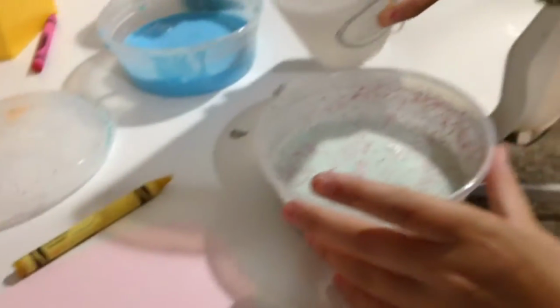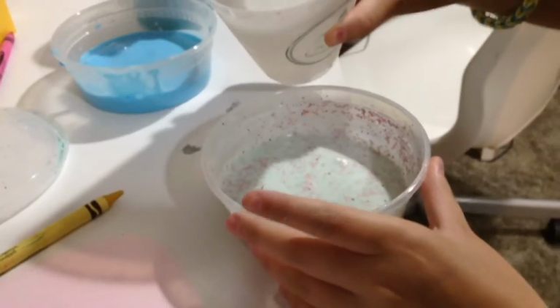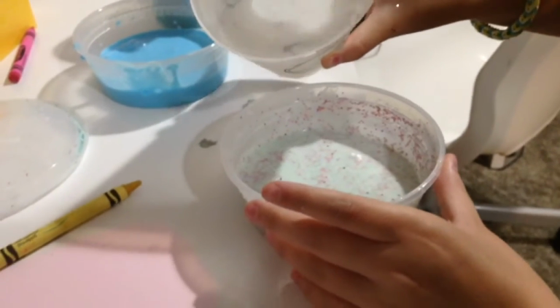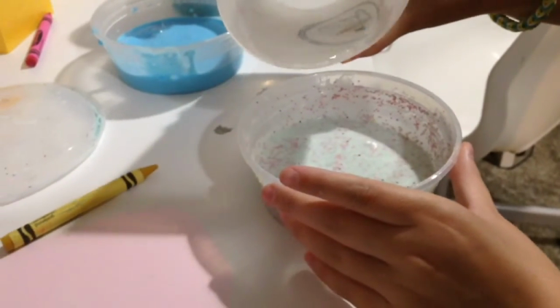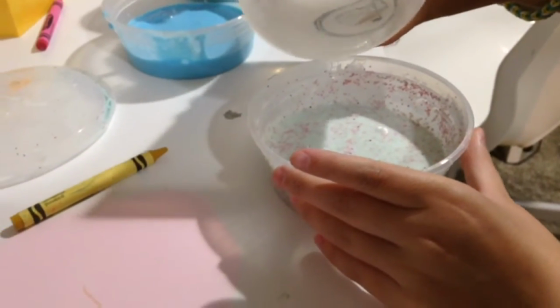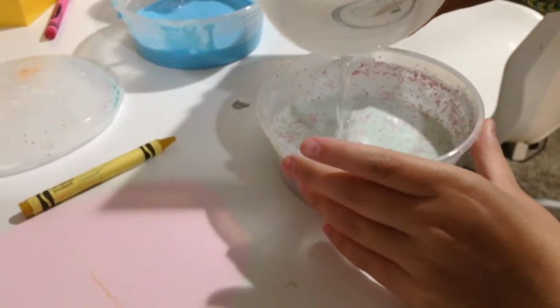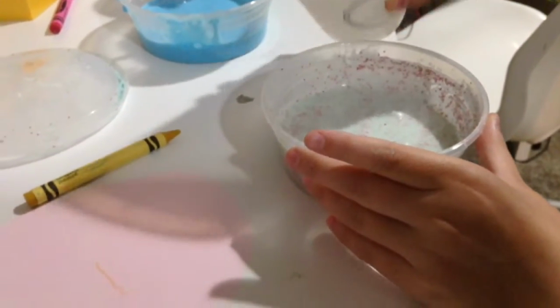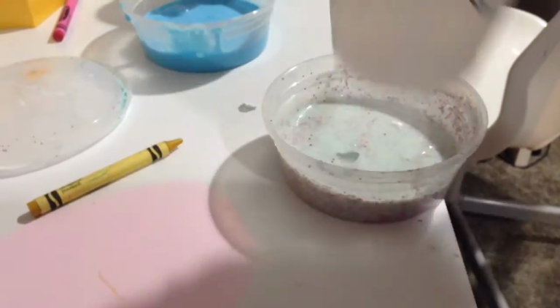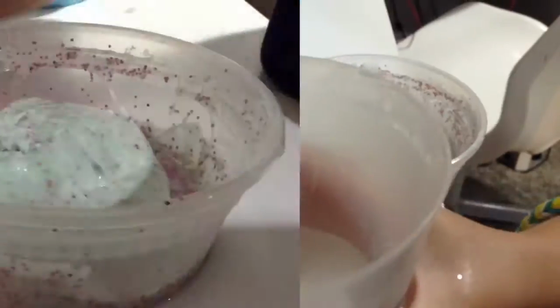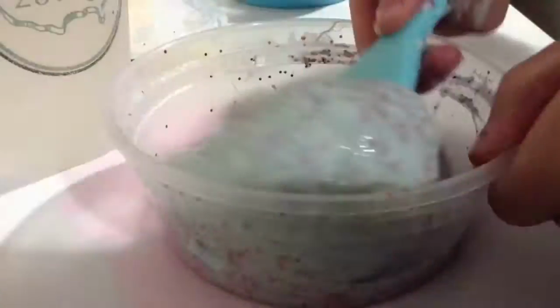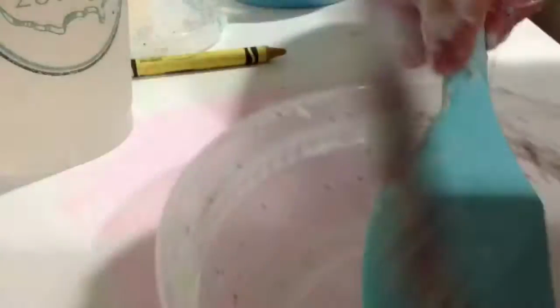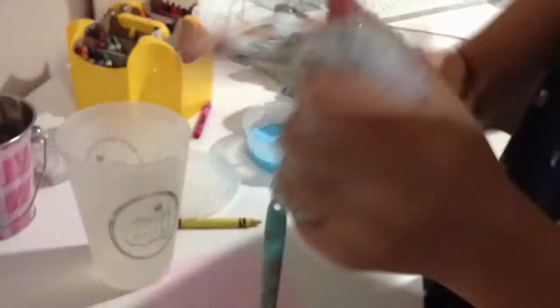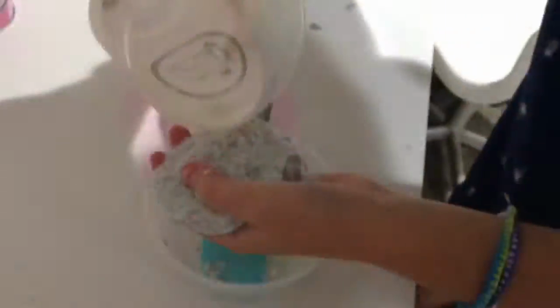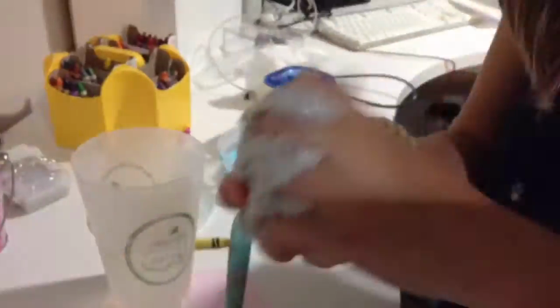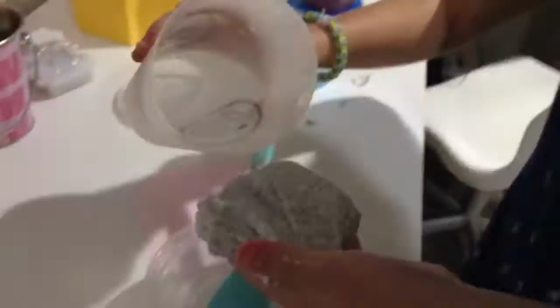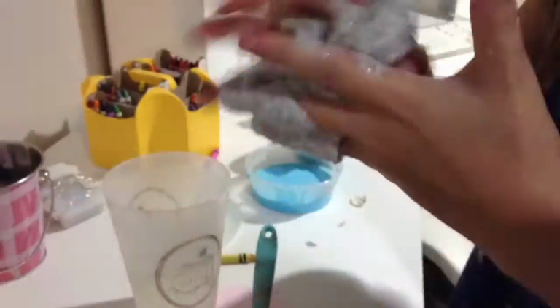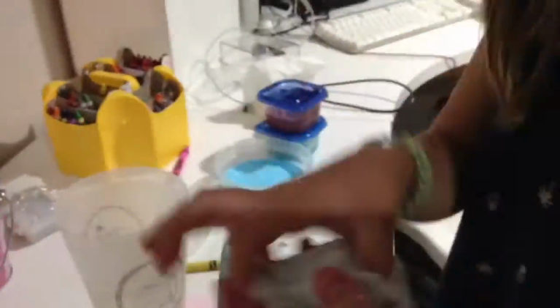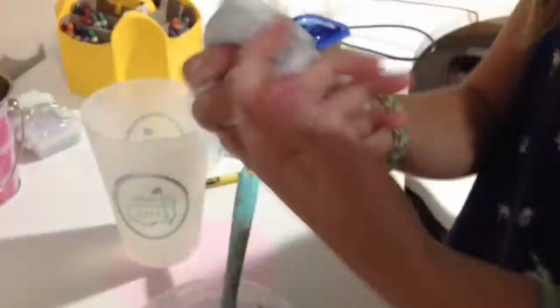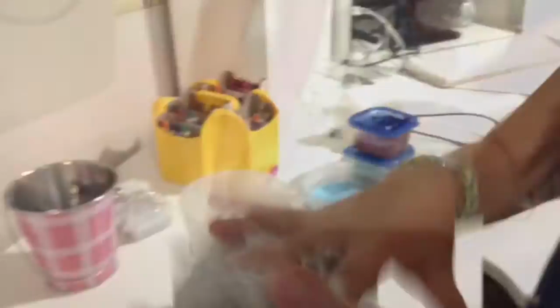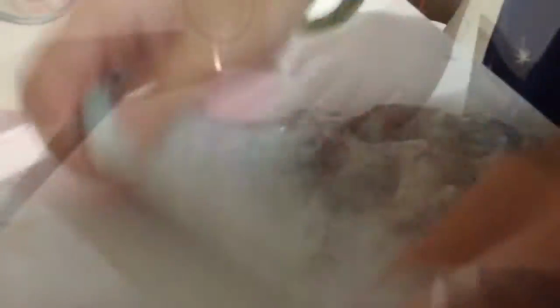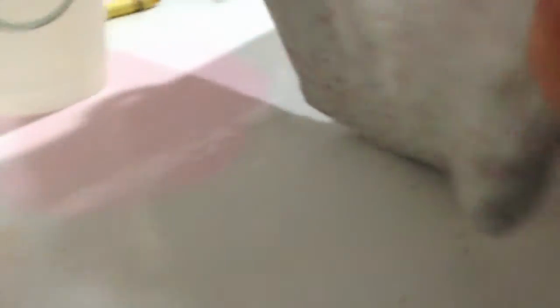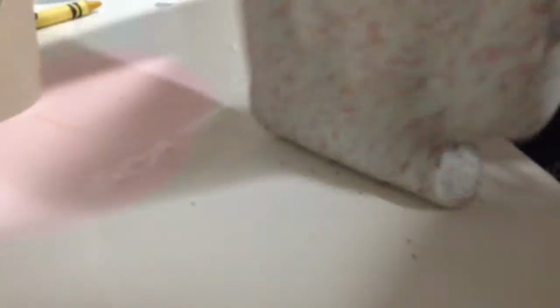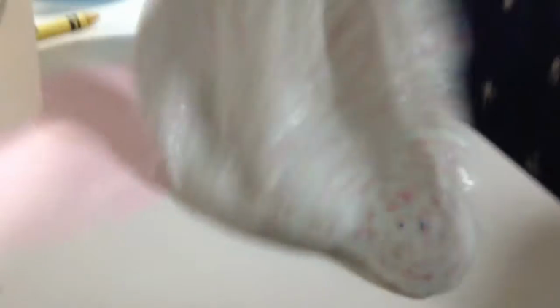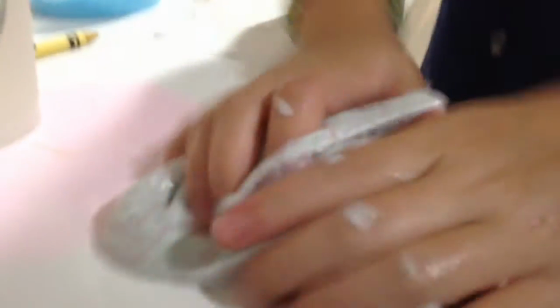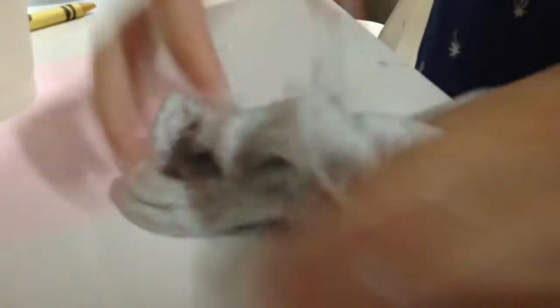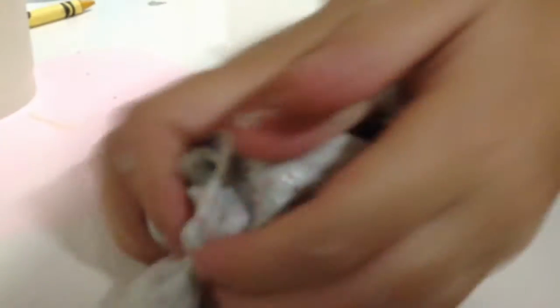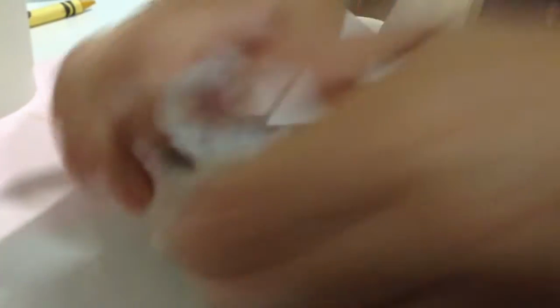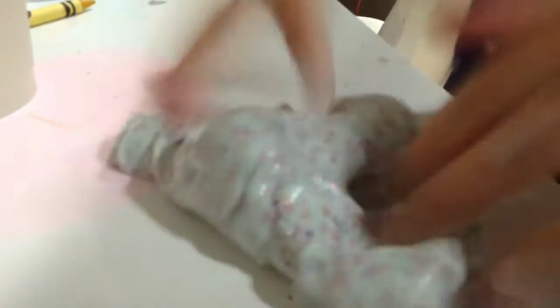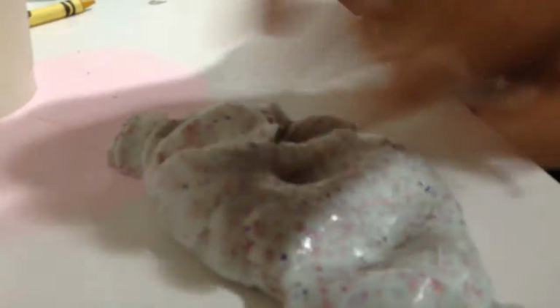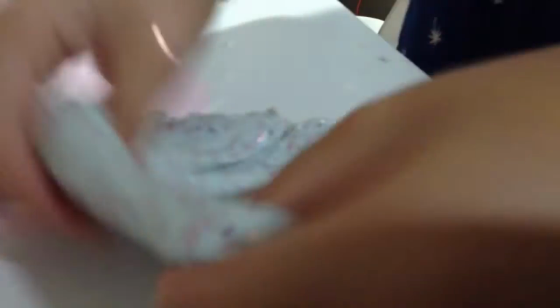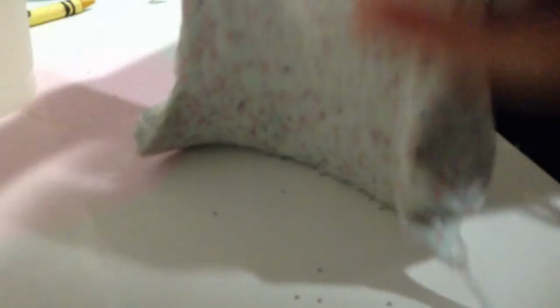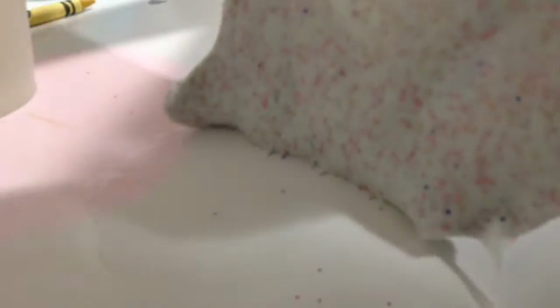I'm just going to pour it in and mix it. After a few minutes of adding activator, here it is - it's really, really nice.